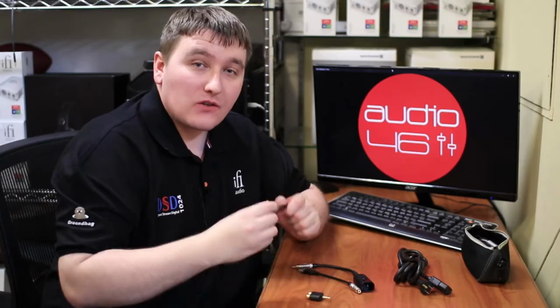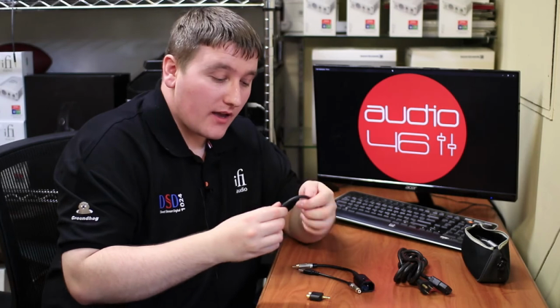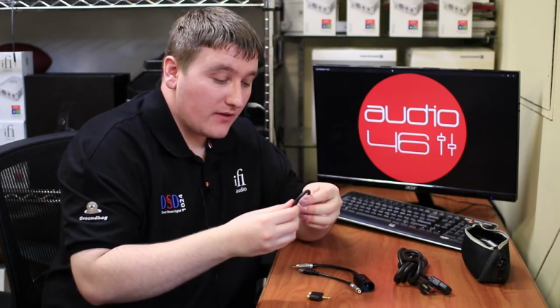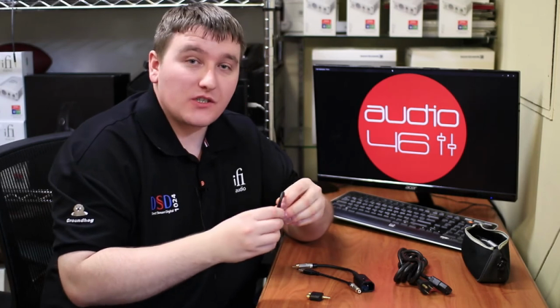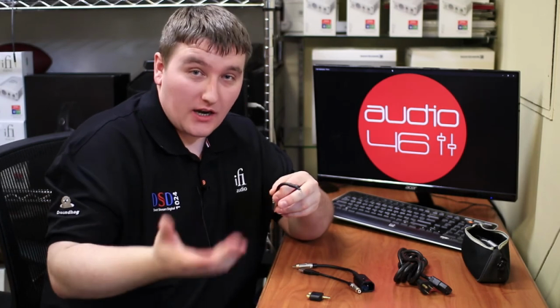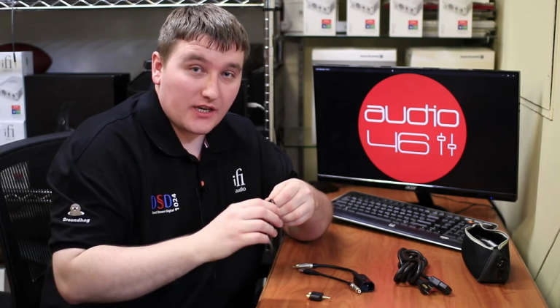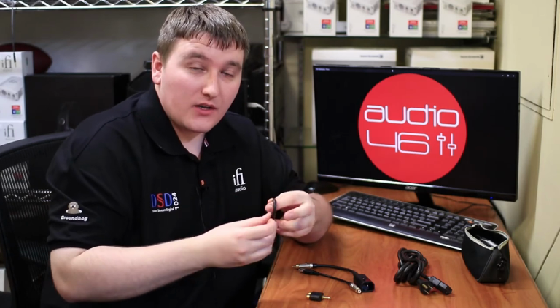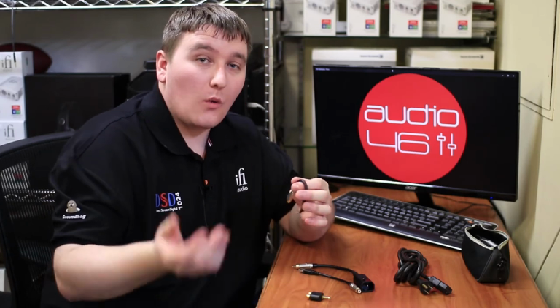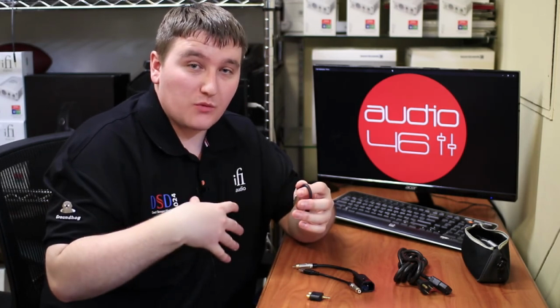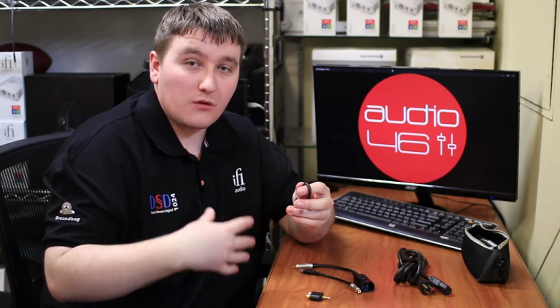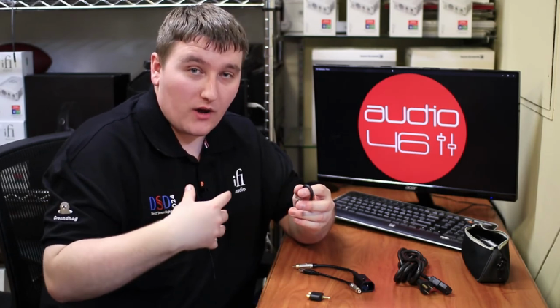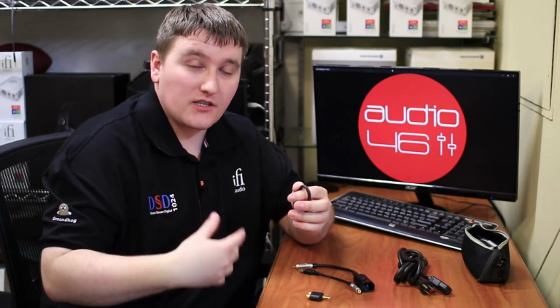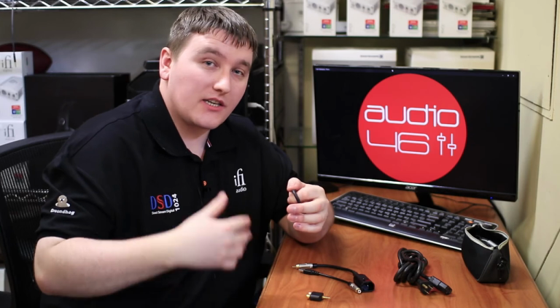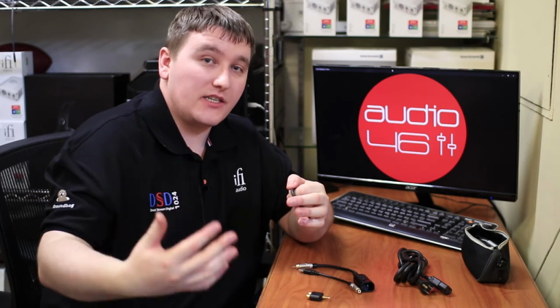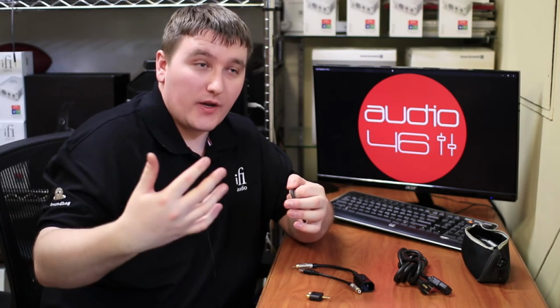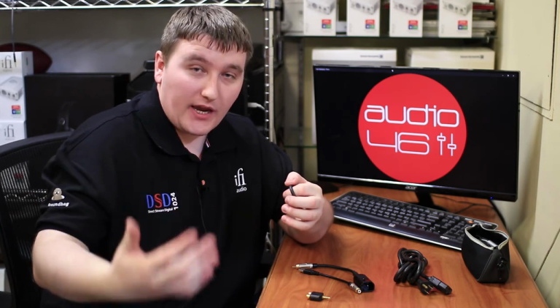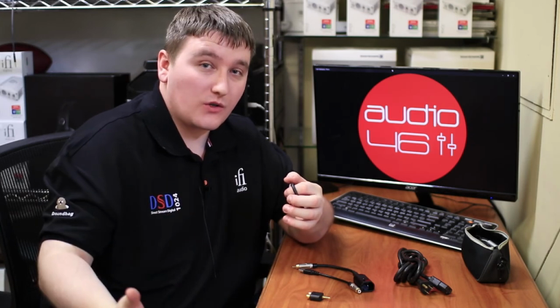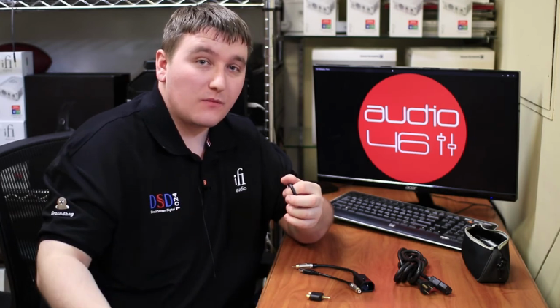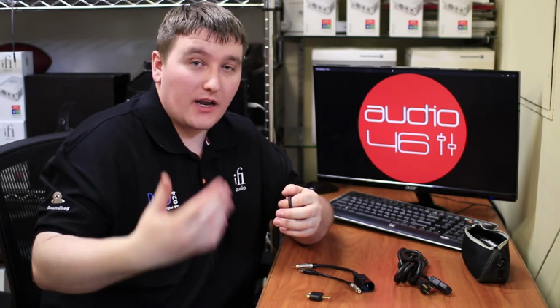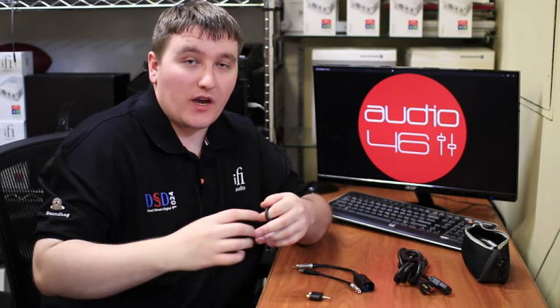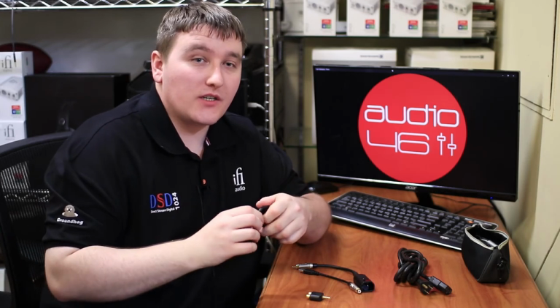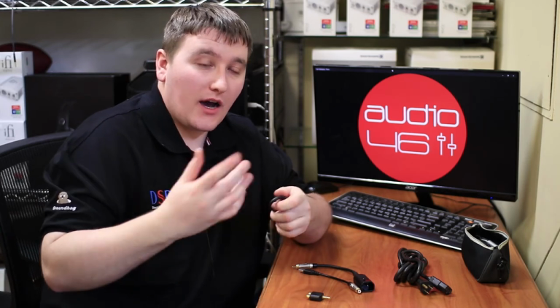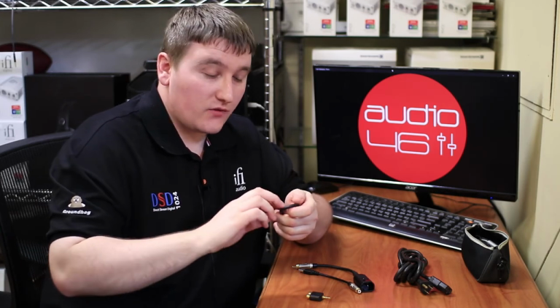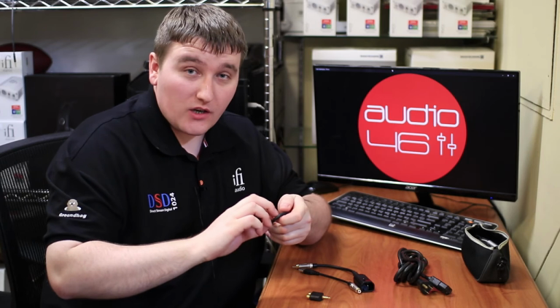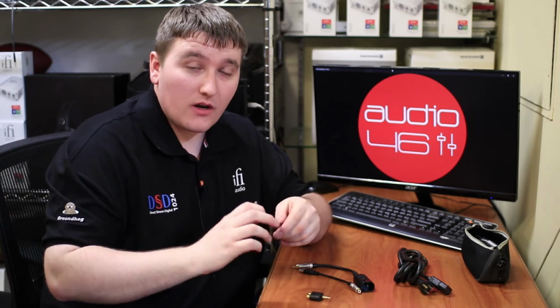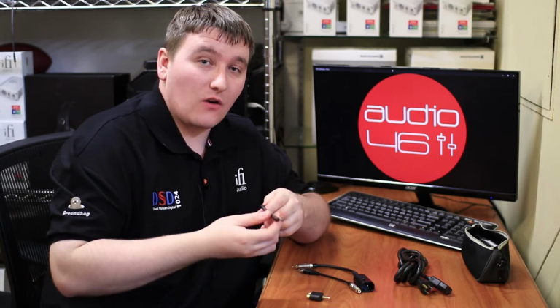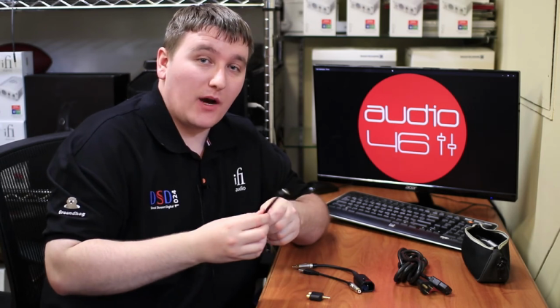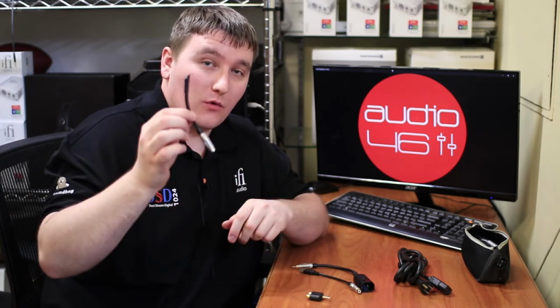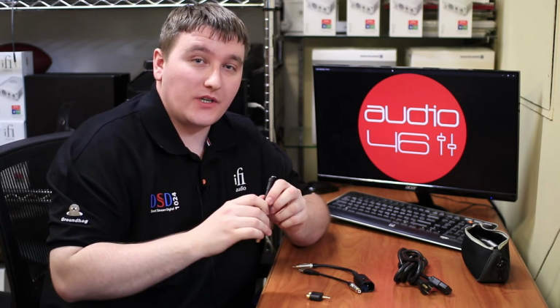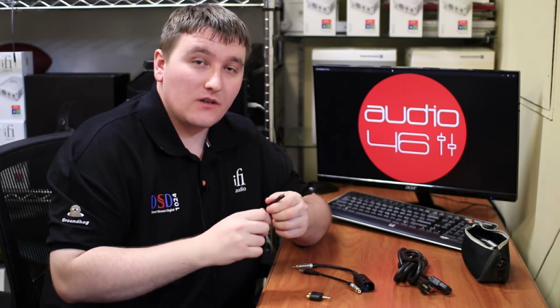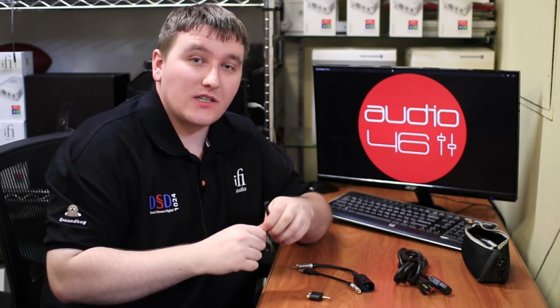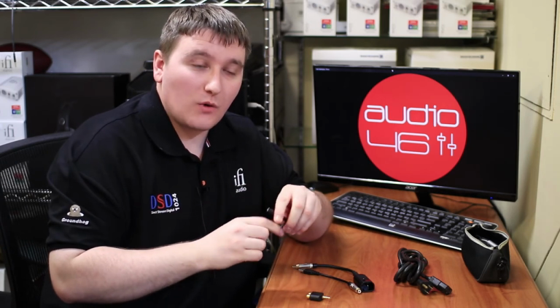If your system has a missing earth, you can always open a support ticket with one of our guys and they can diagnose your system and then make a recommendation. And if you need the Groundhog, then obviously buy one from Audio 46. Thanks guys for watching.